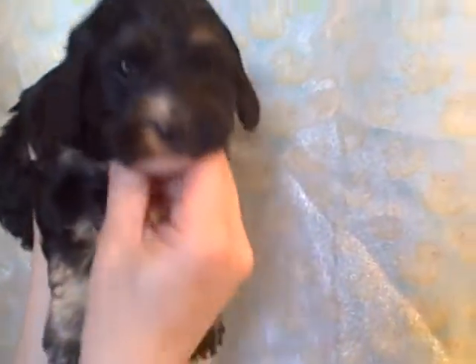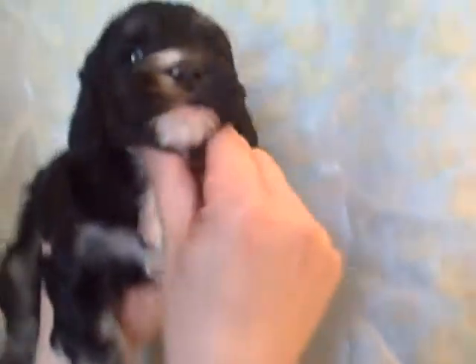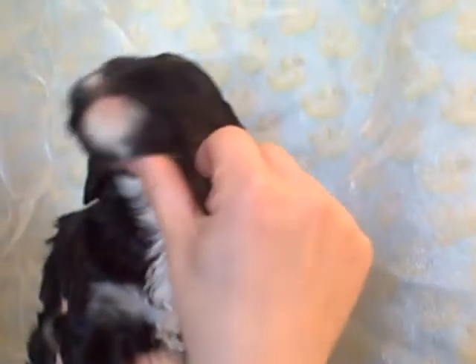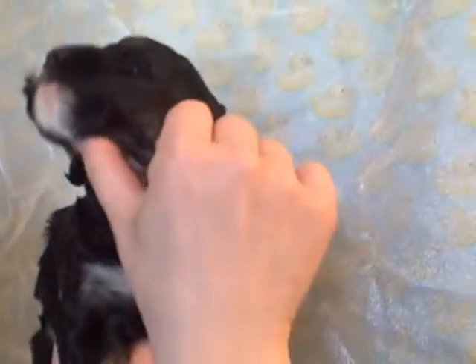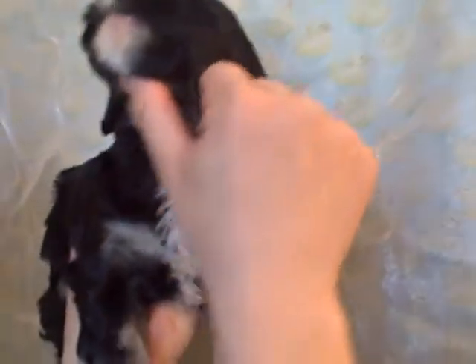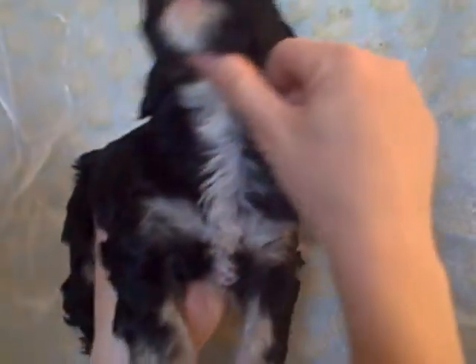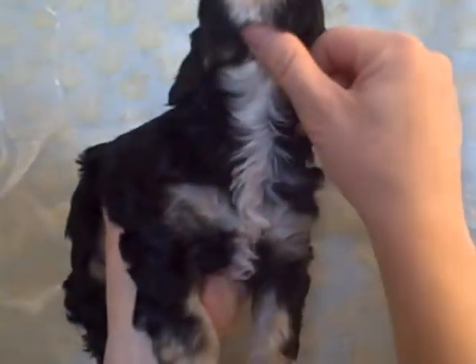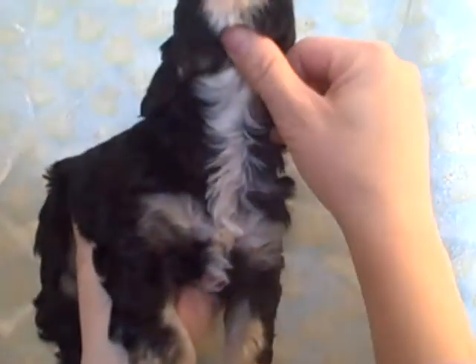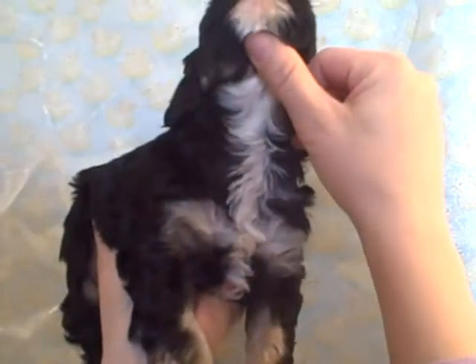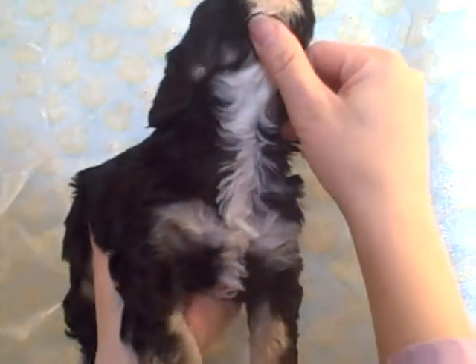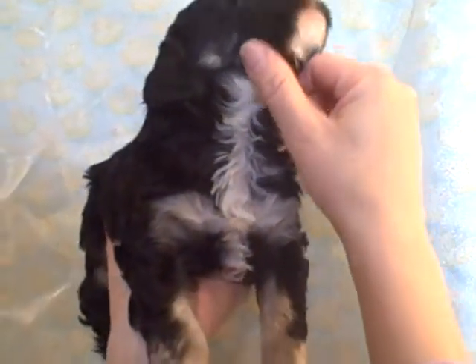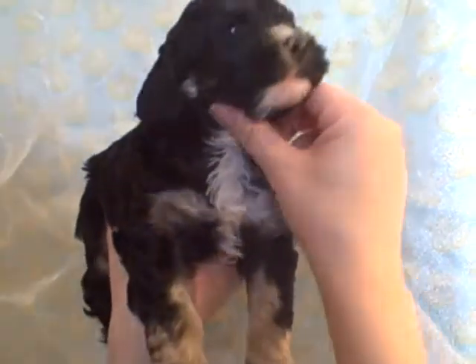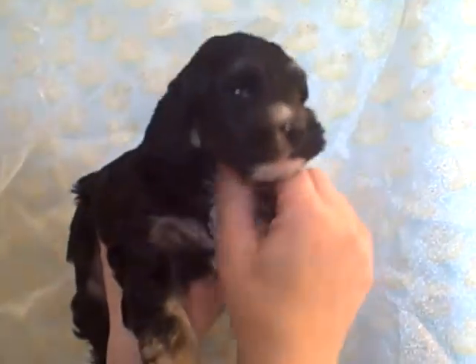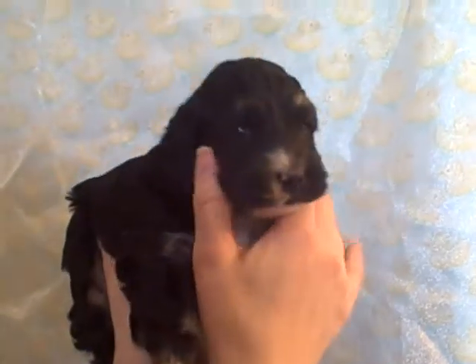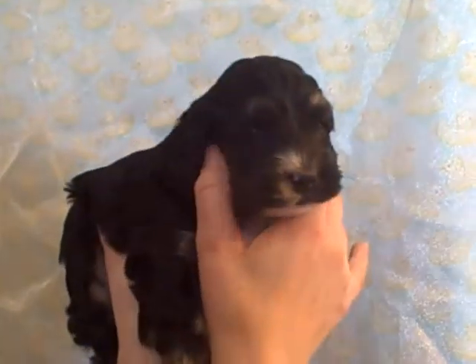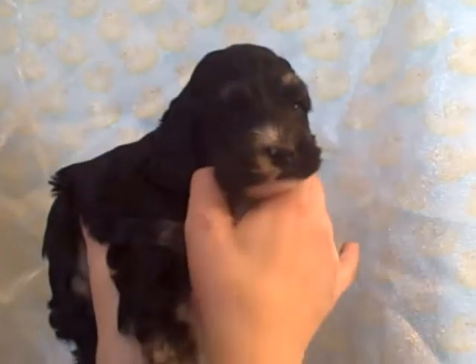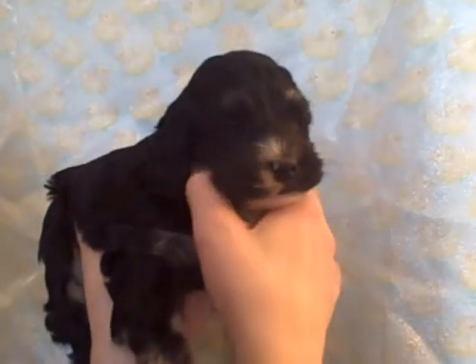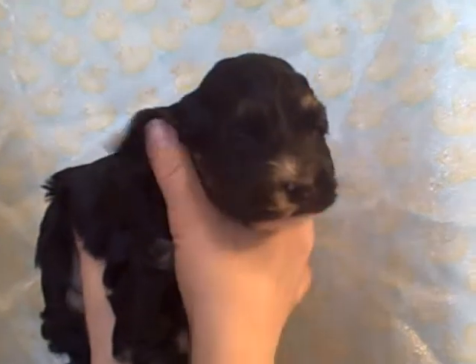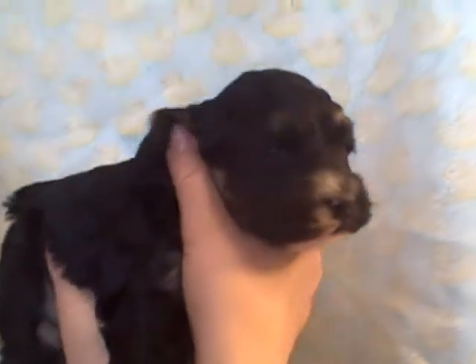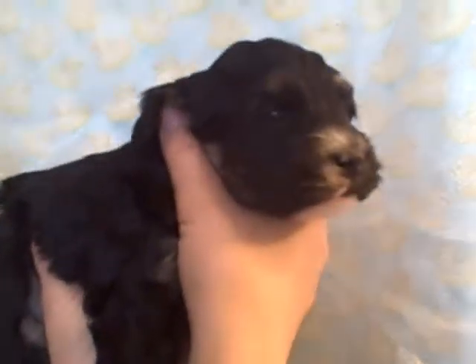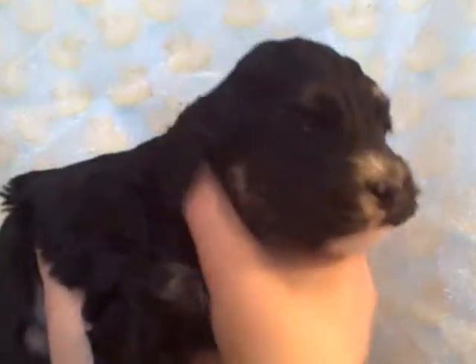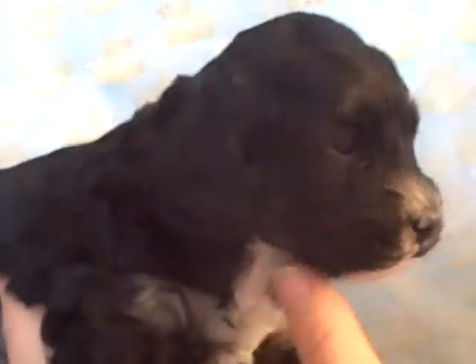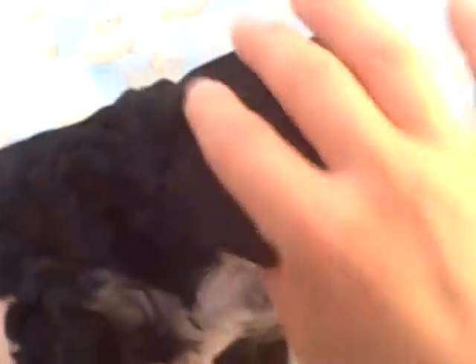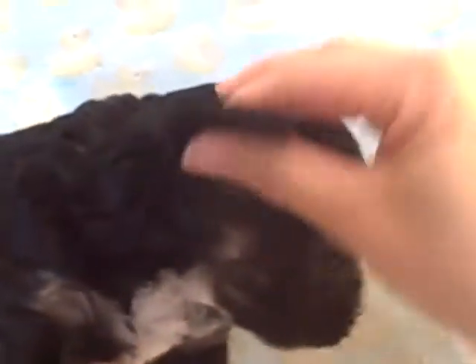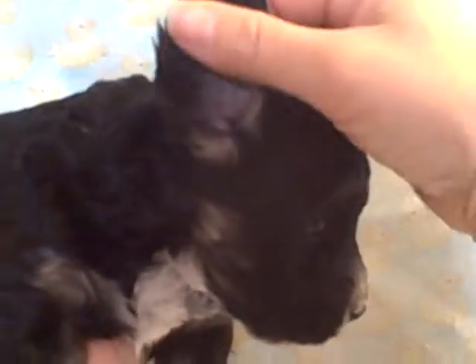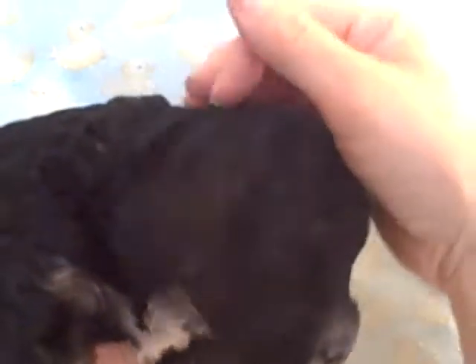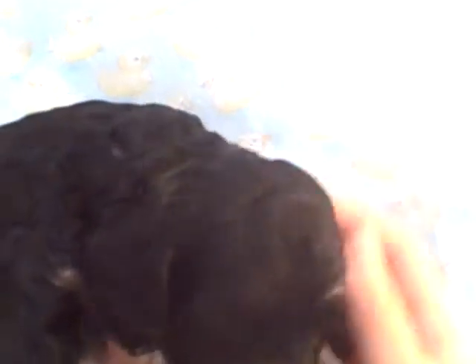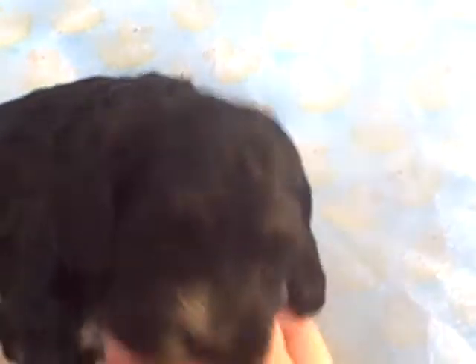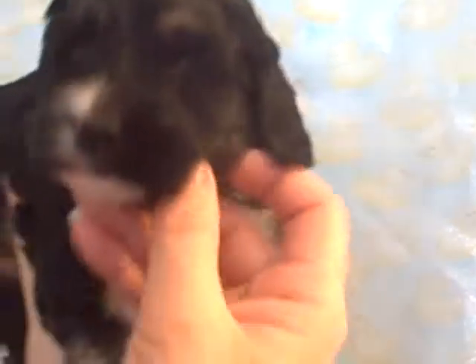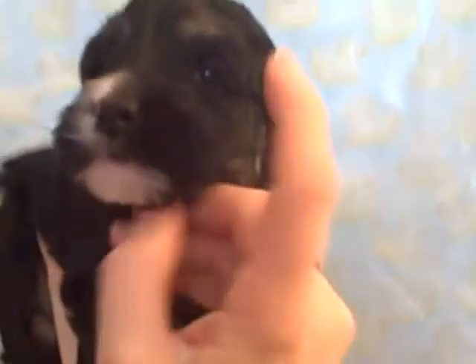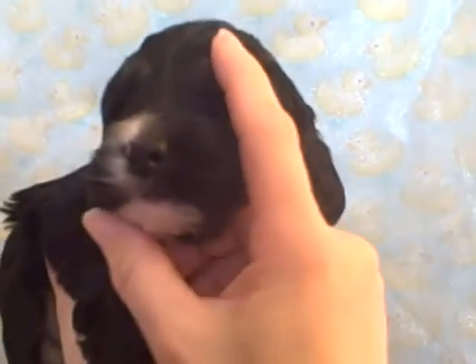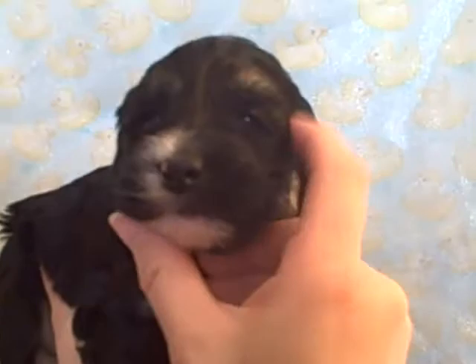You can see his white on his chin and his chest. He's got a little bit of tan under his ears and then on his eyebrows also.